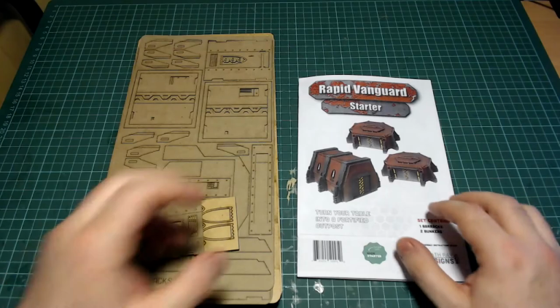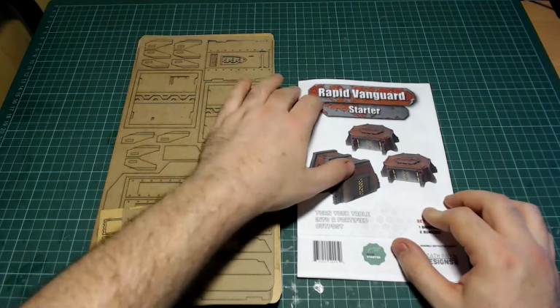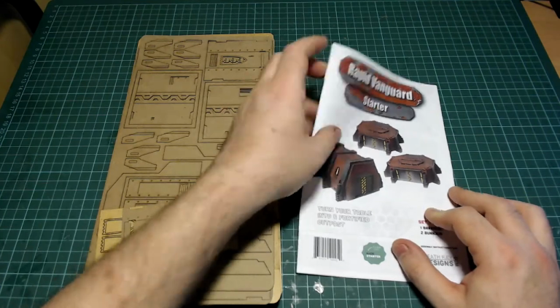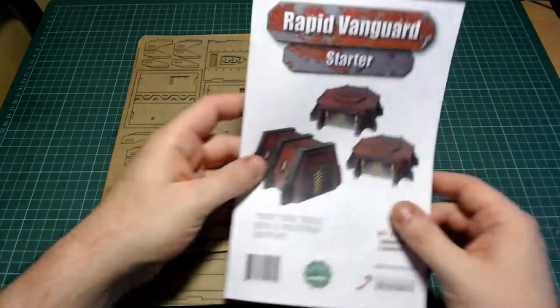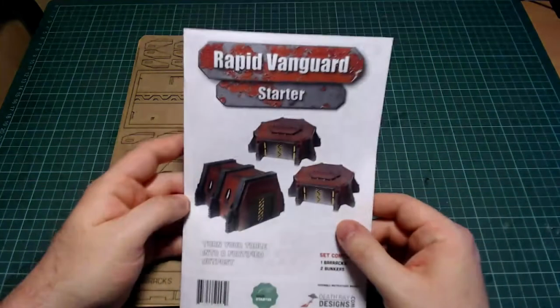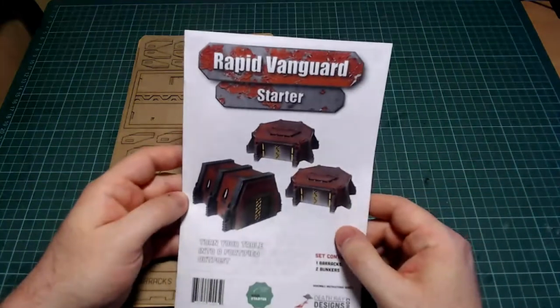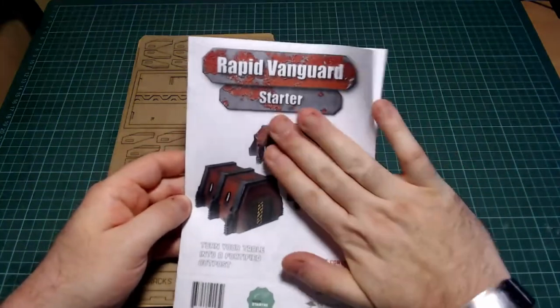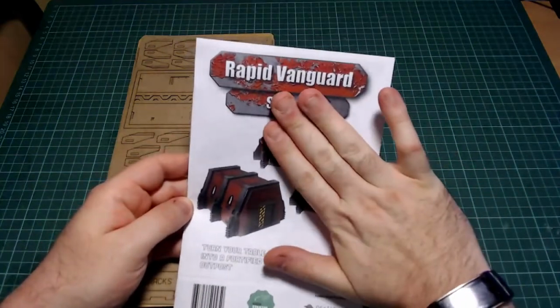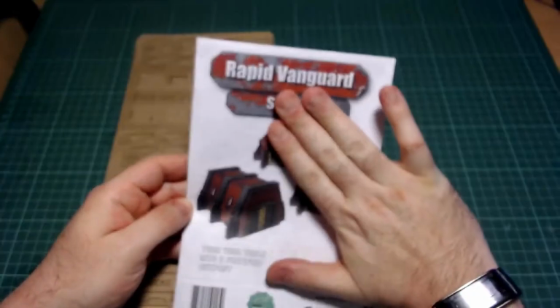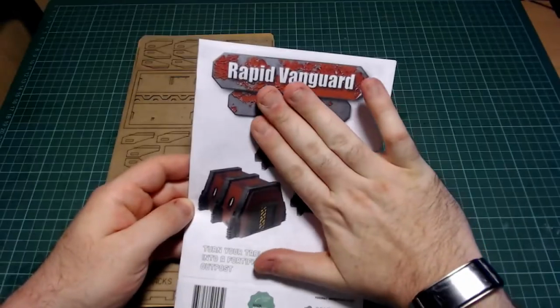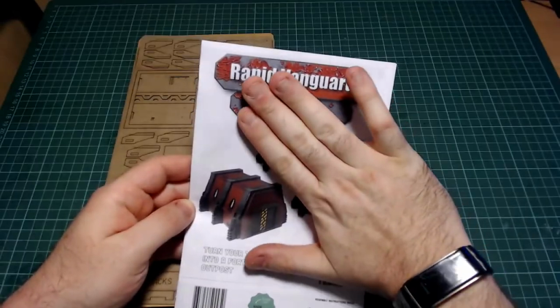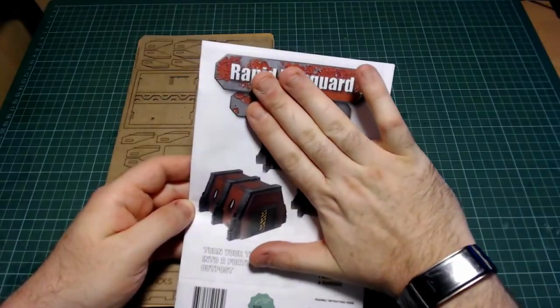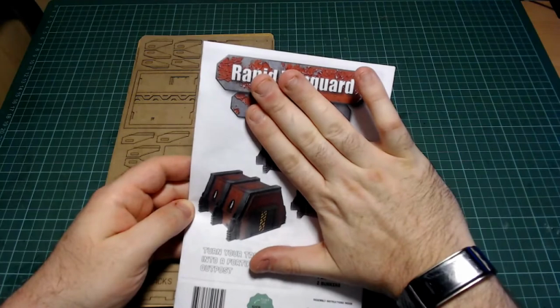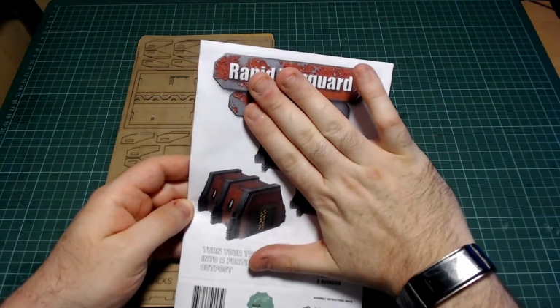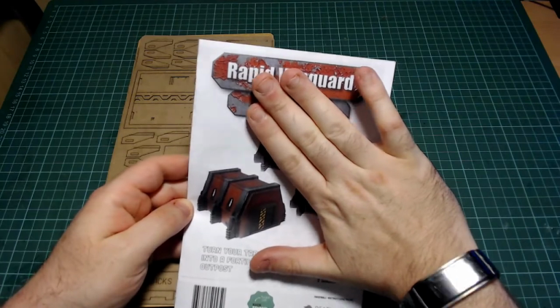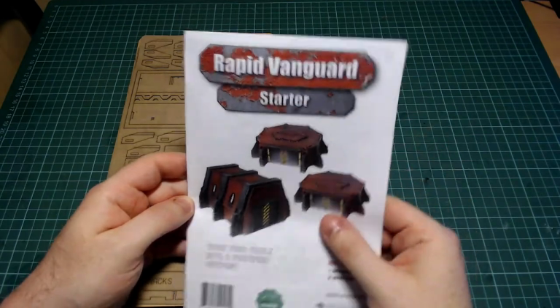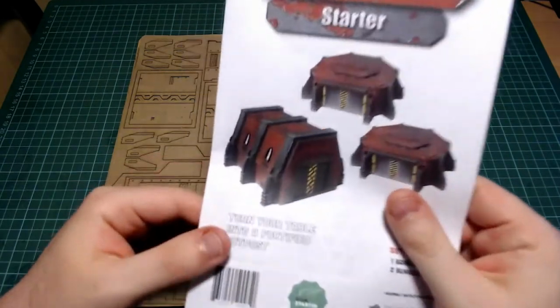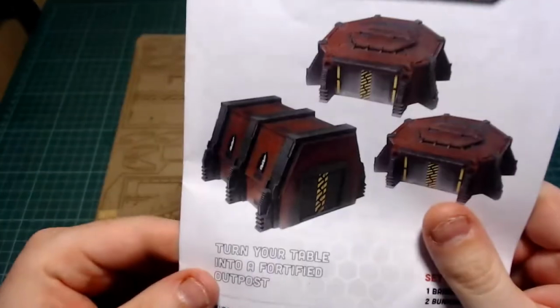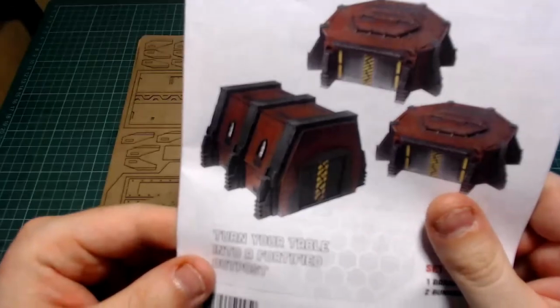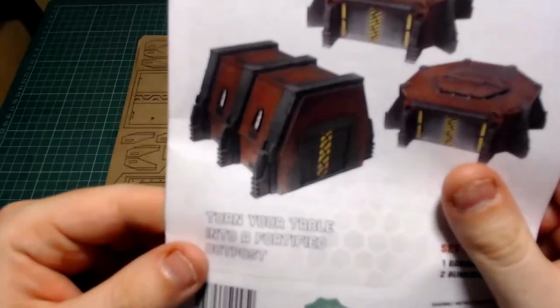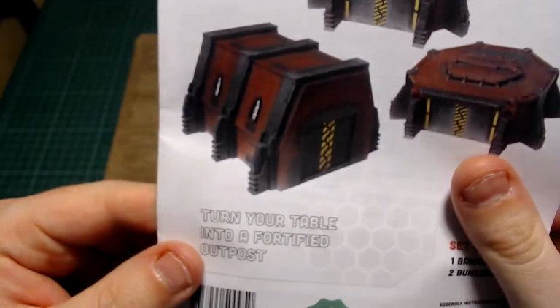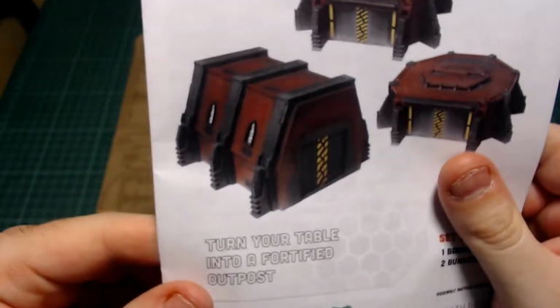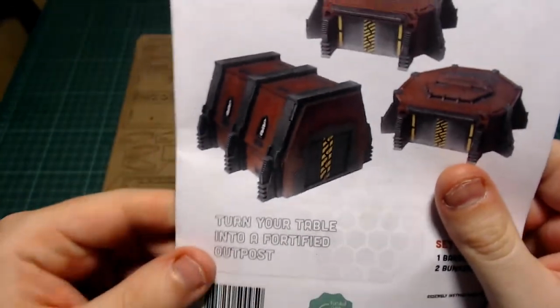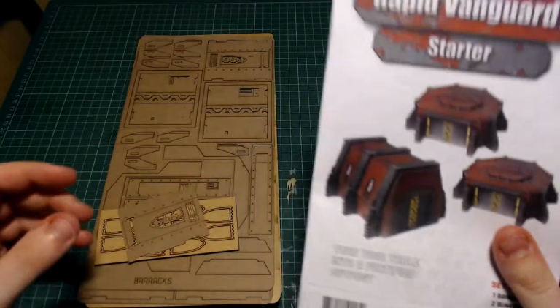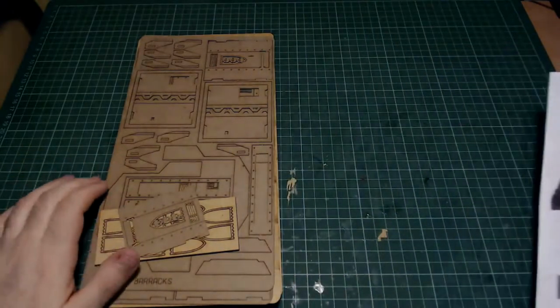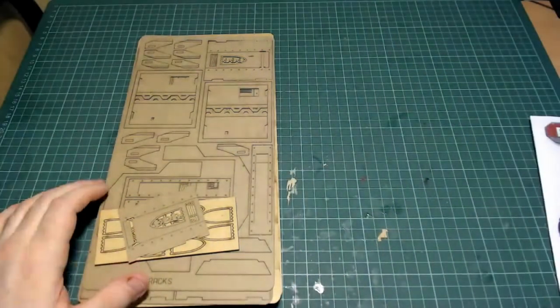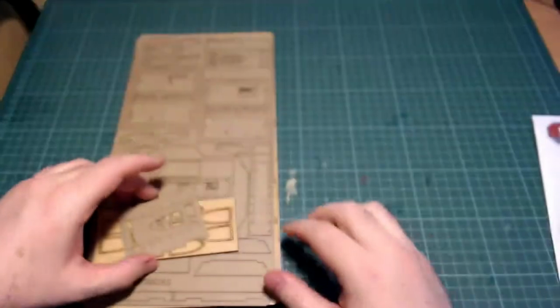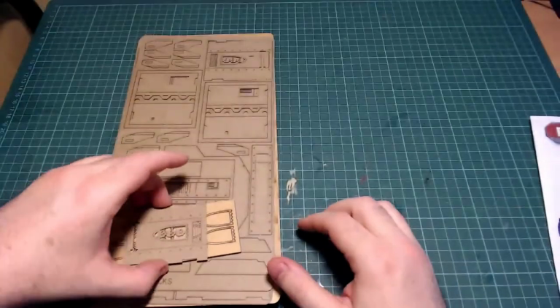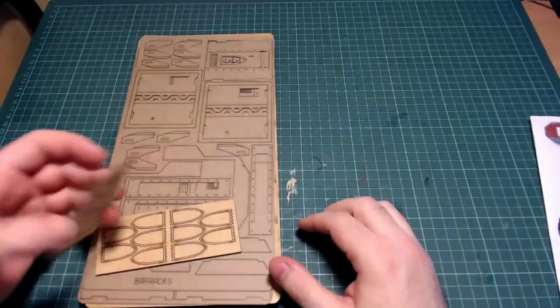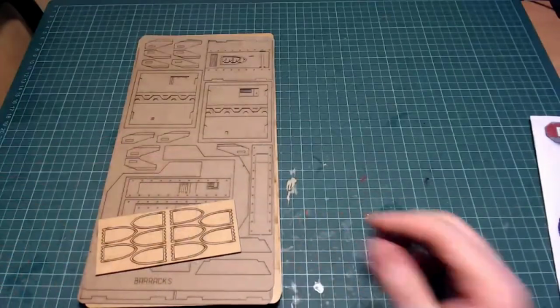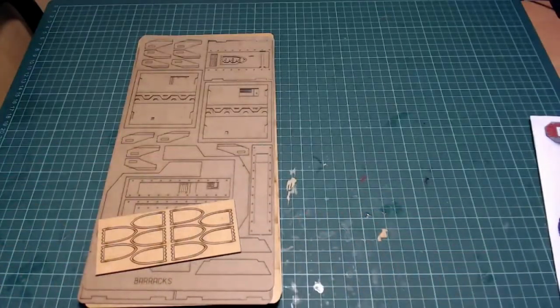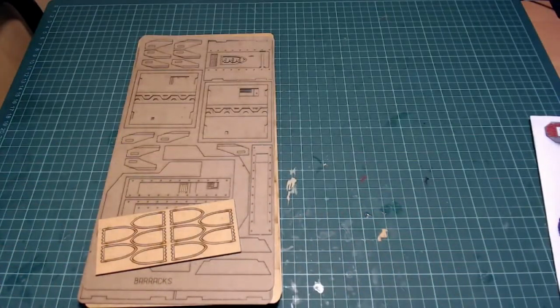Death Ray Designs, an American based company who I've heard about from a very long time. I originally got a kit in a Kickstarter way back in the midst of time, and it's been sat in my cupboard ever since. But now it's time to get it out, get it on the table, and get rocking.